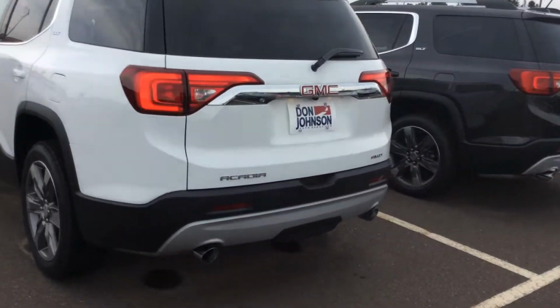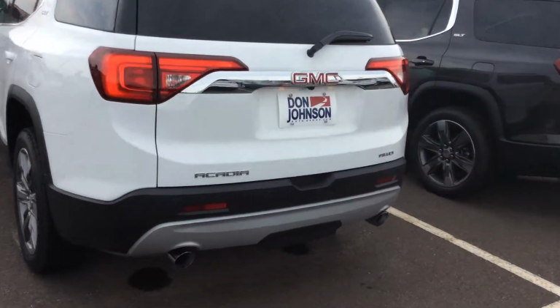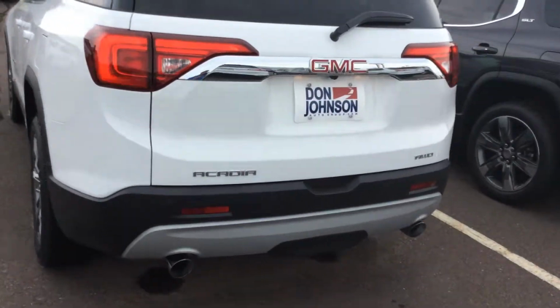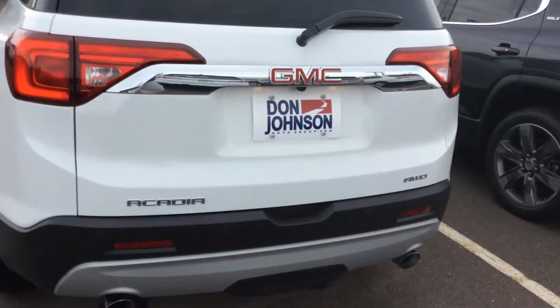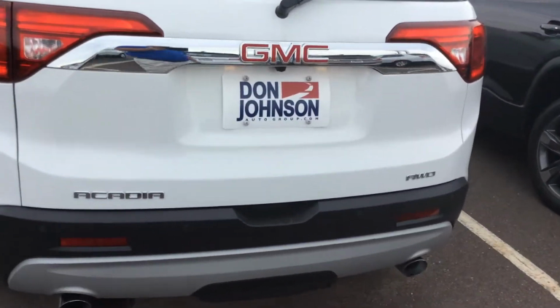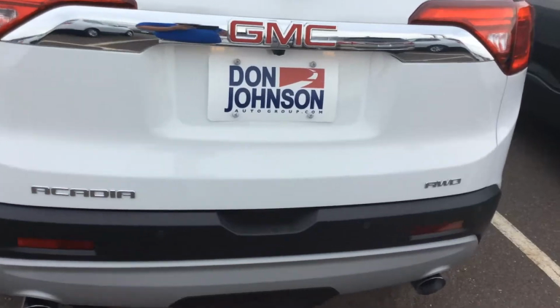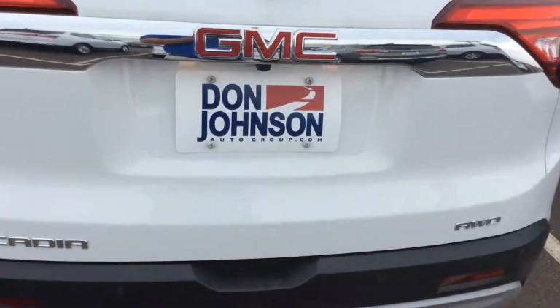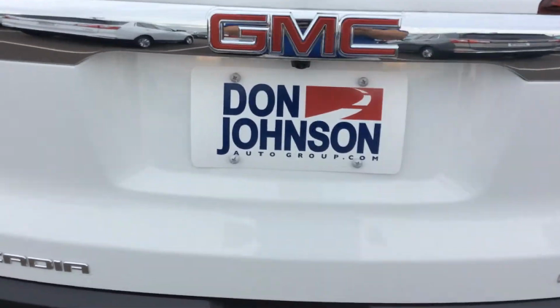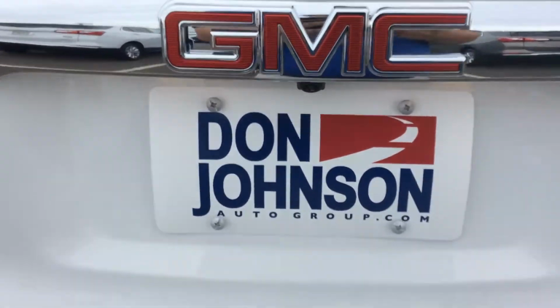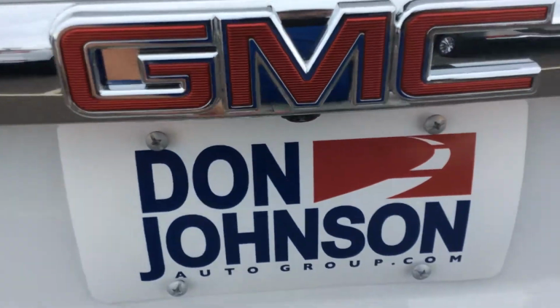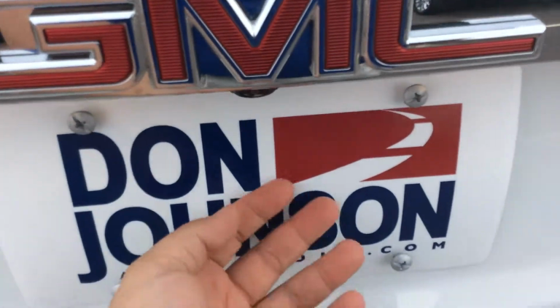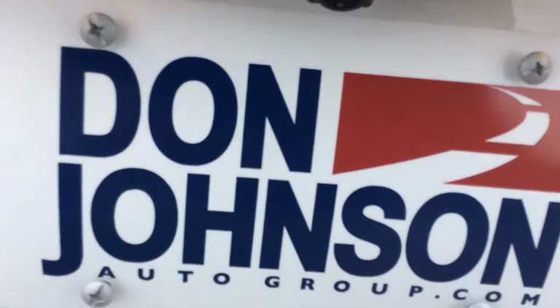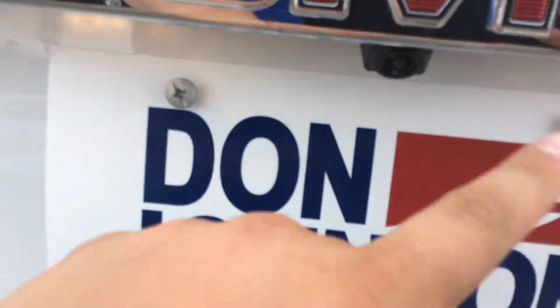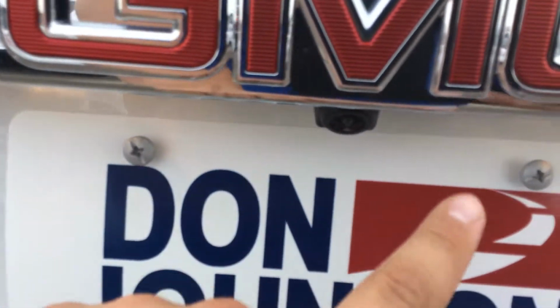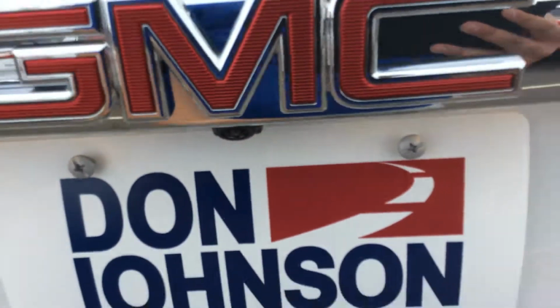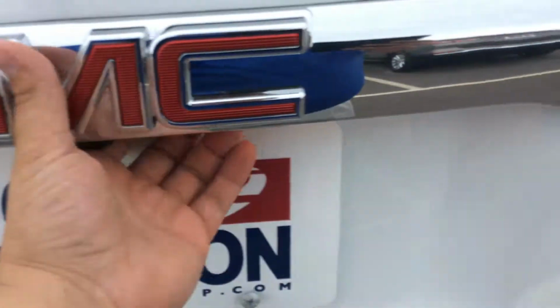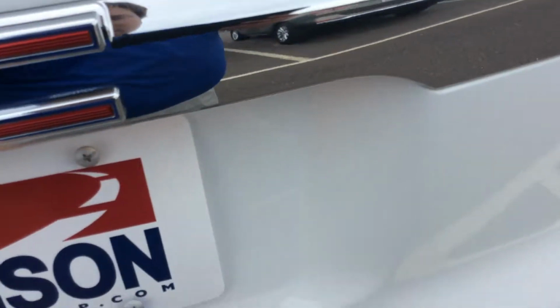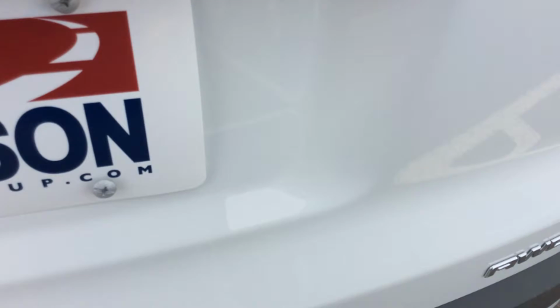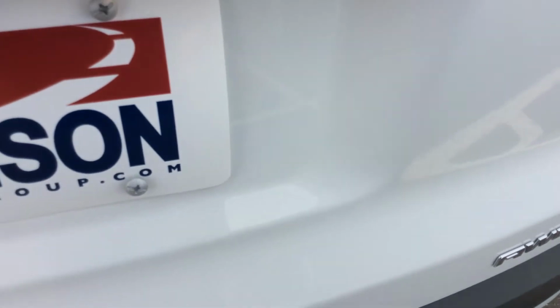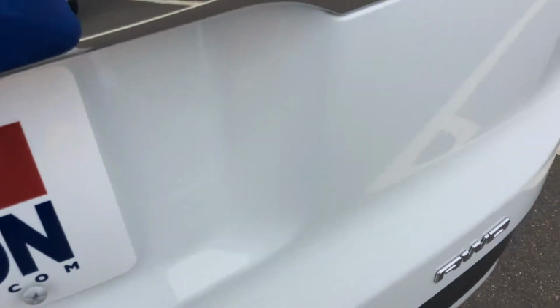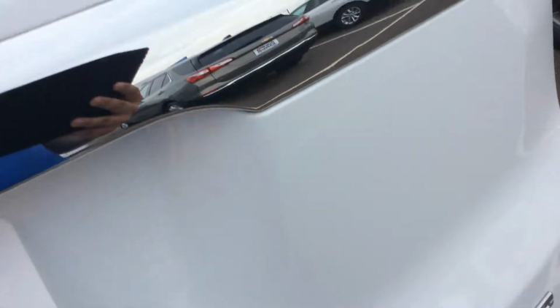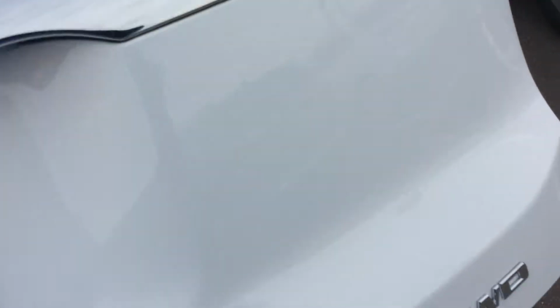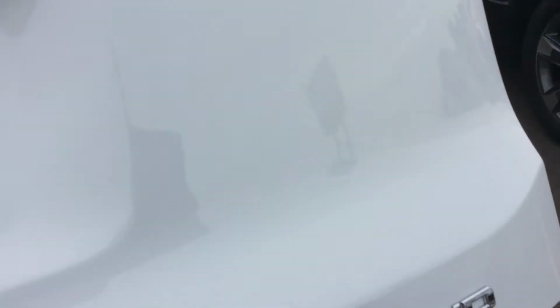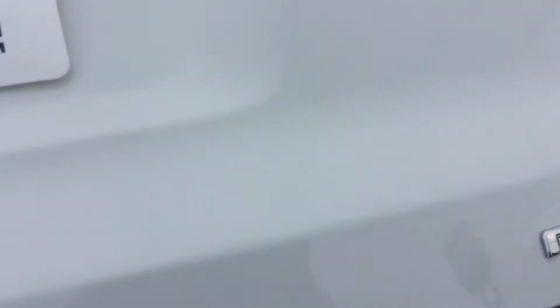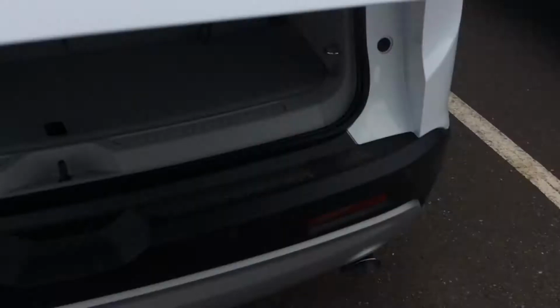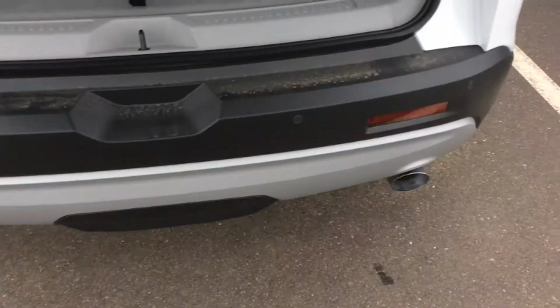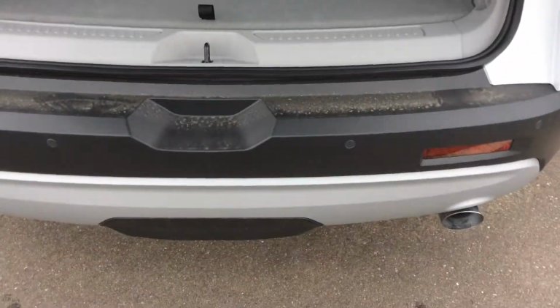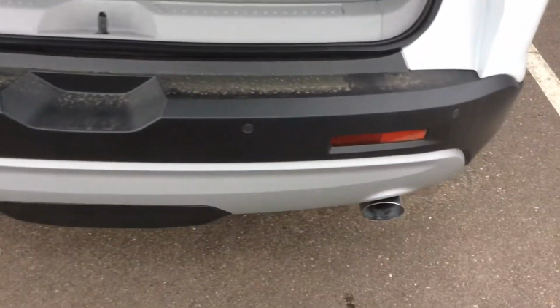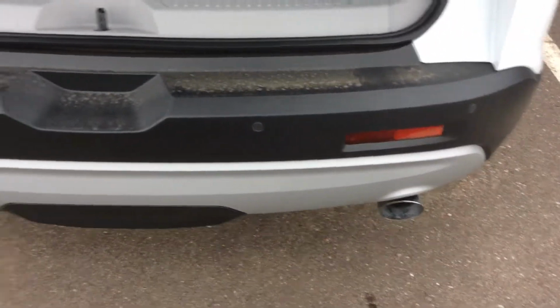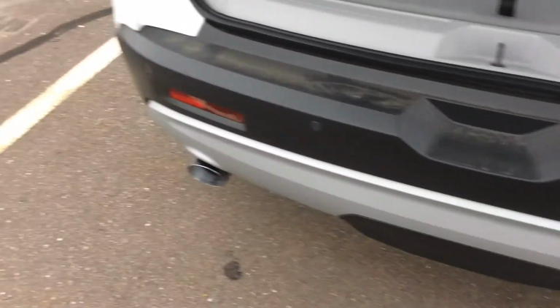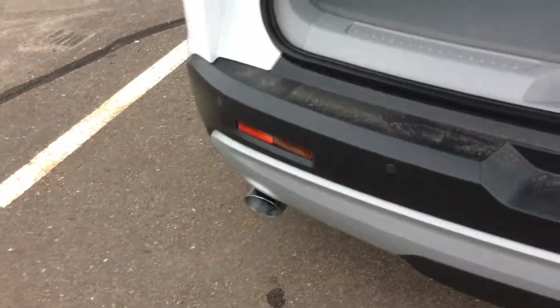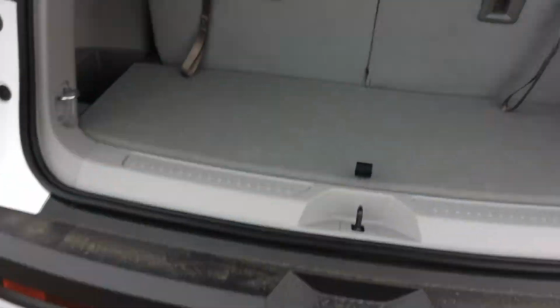I'll show you the back here. As on all of them, we have the backup camera. Also remote start, power driver's seat, and backup sensors on this one.